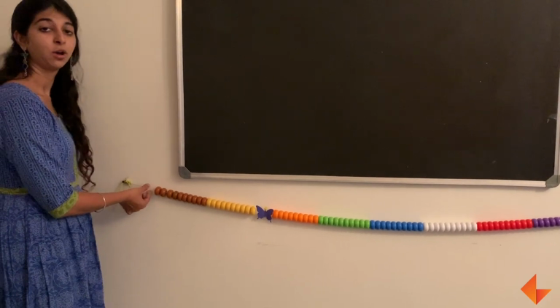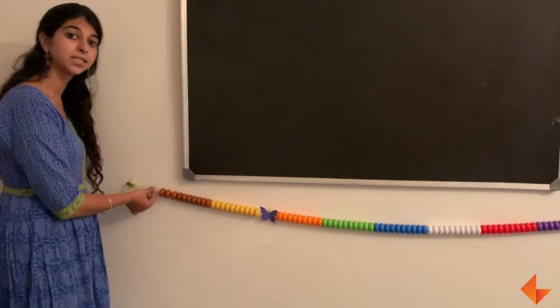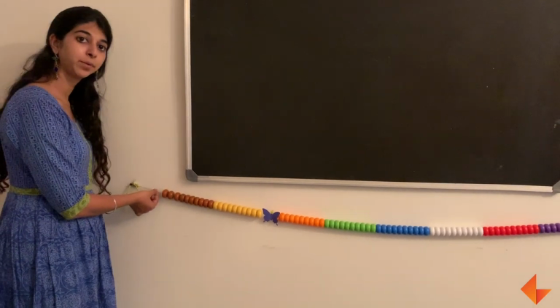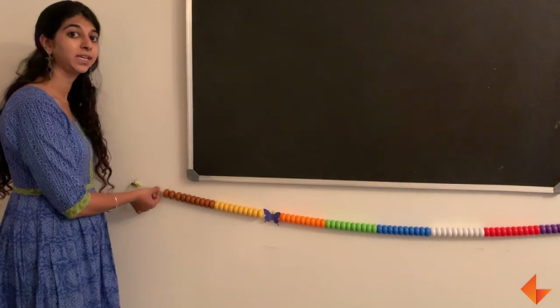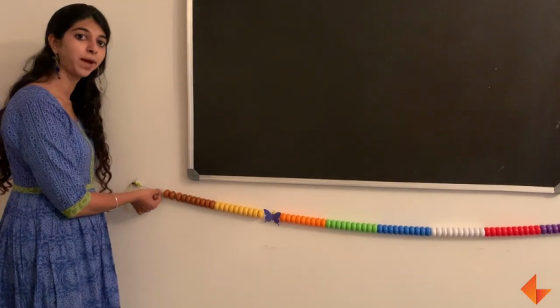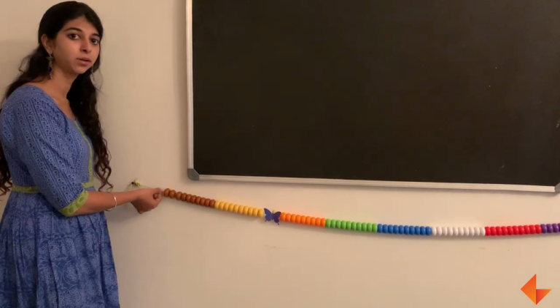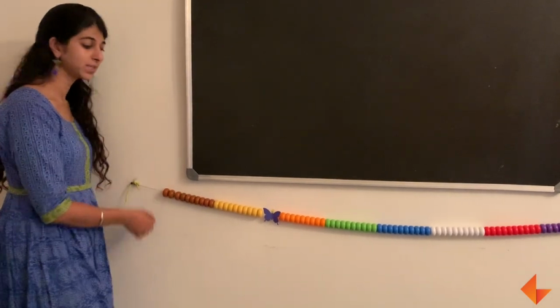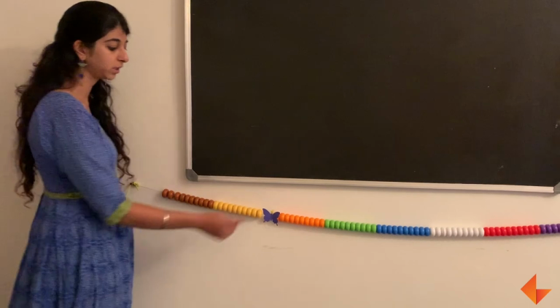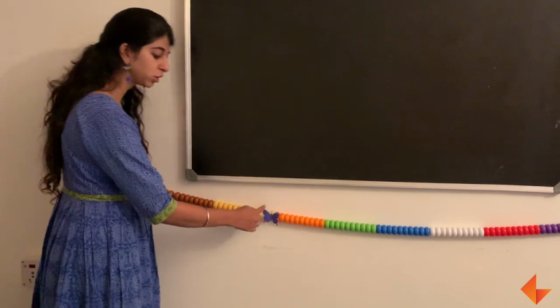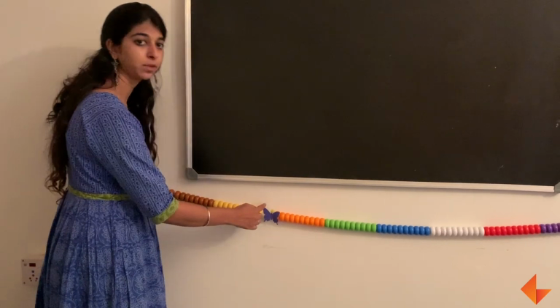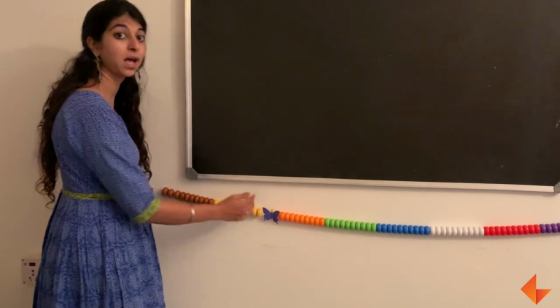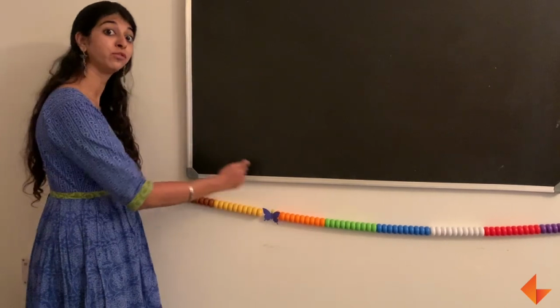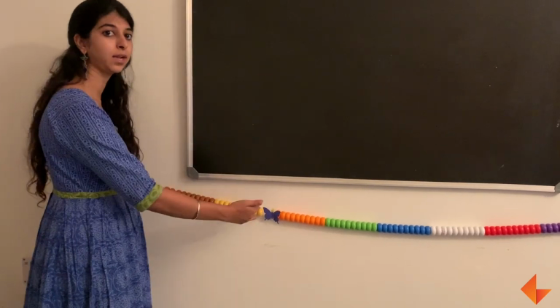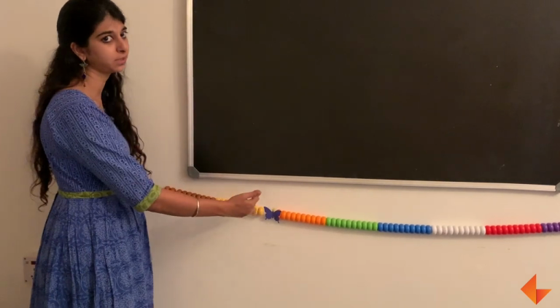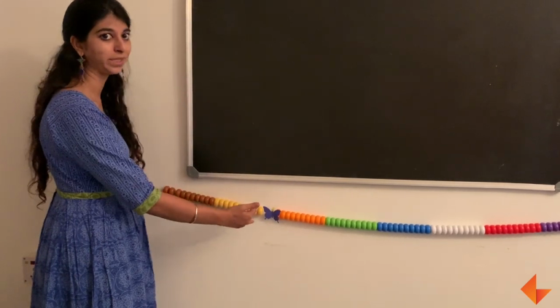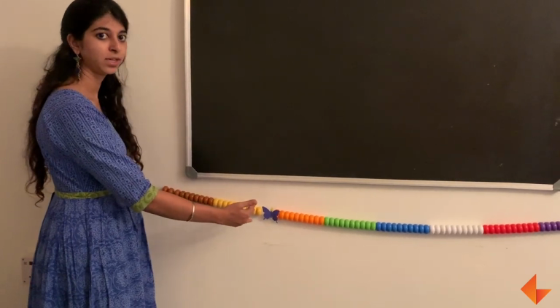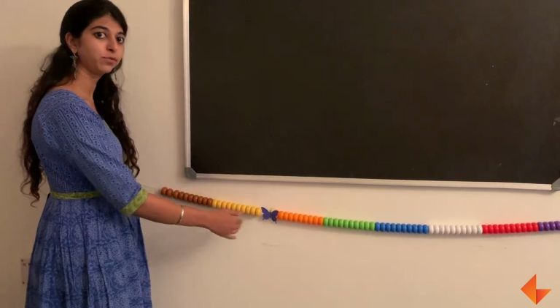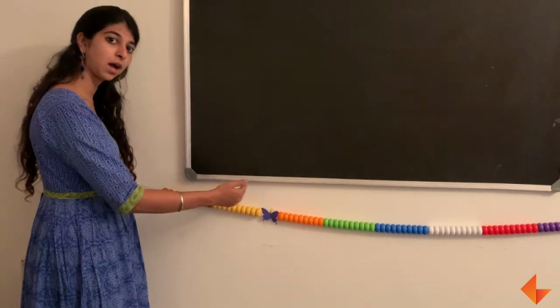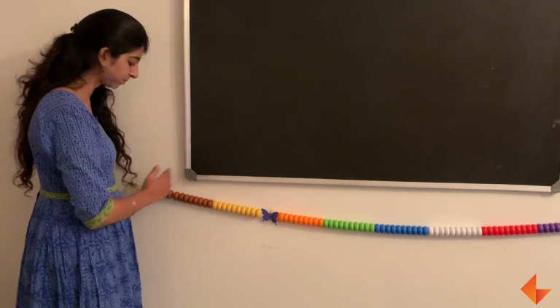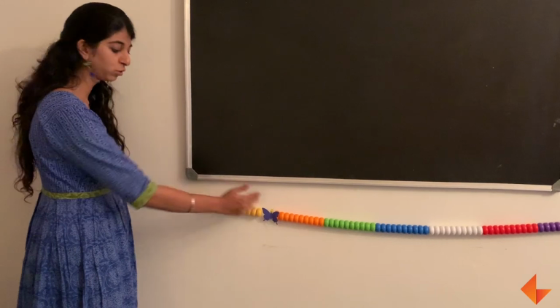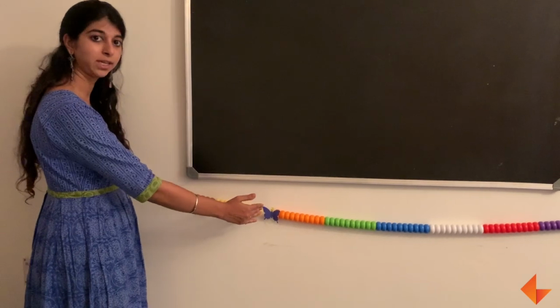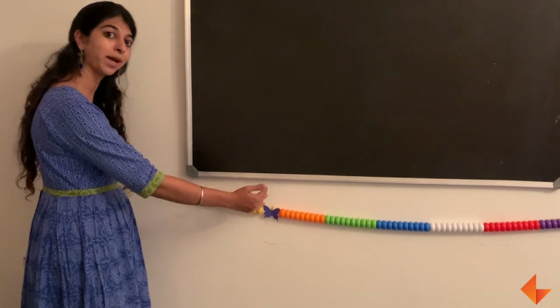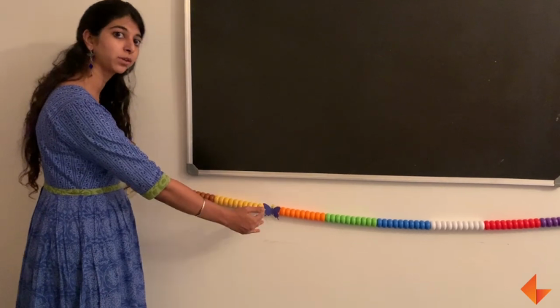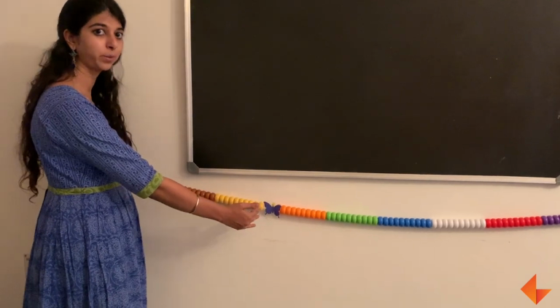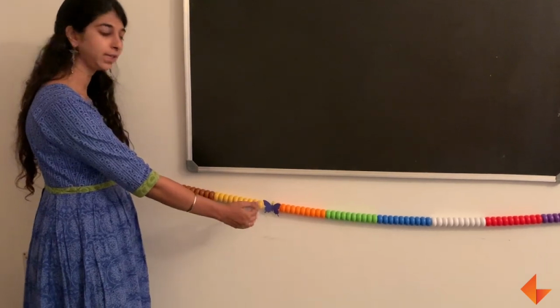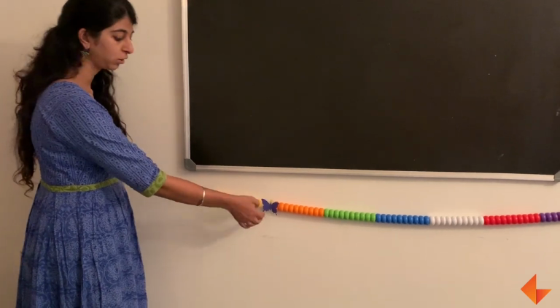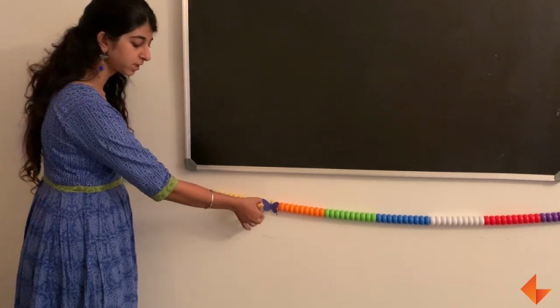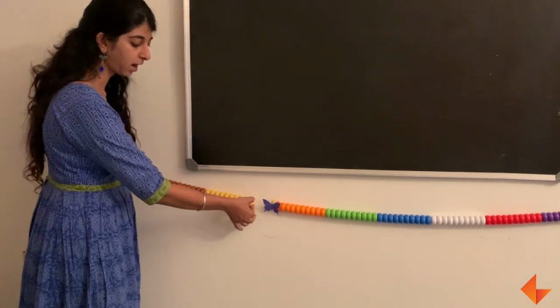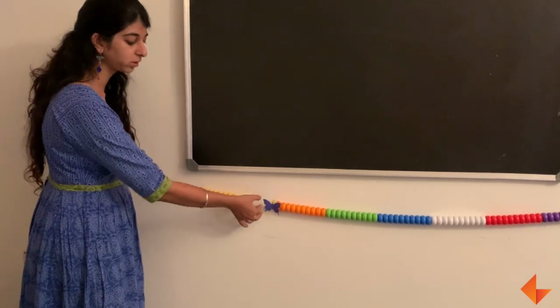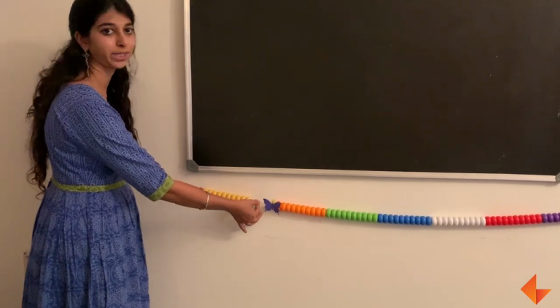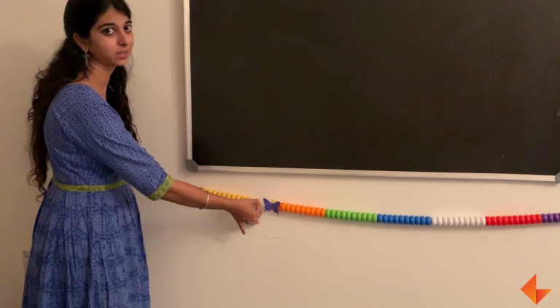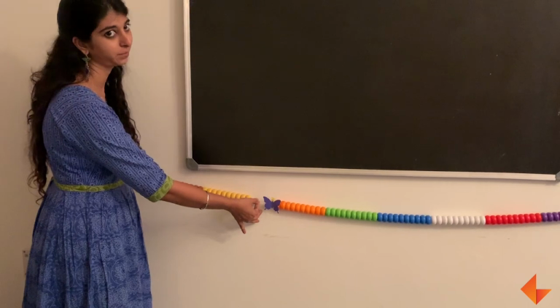Always remember the key to backward counting is counting the position on the Mala after the last bead. So if you start from 0 to 20 and are backward counting from 20, you will start after the 20th bead.